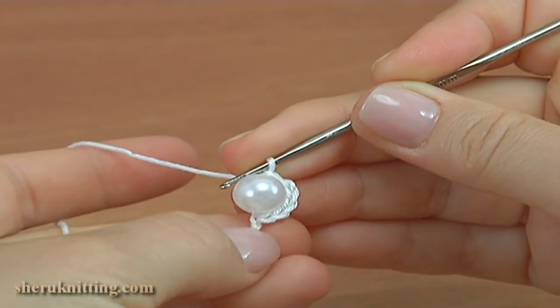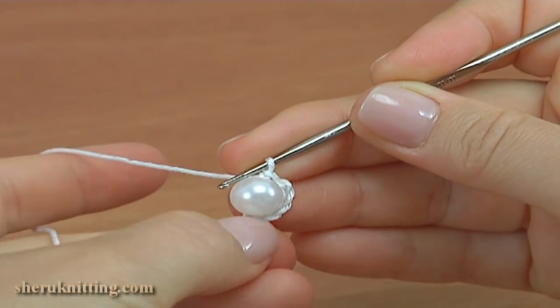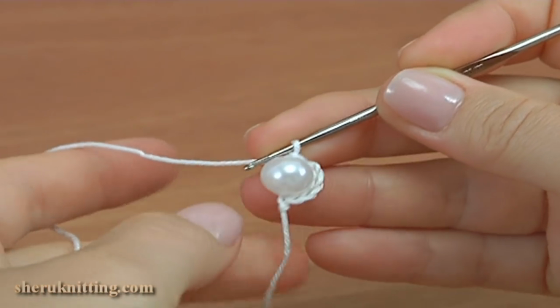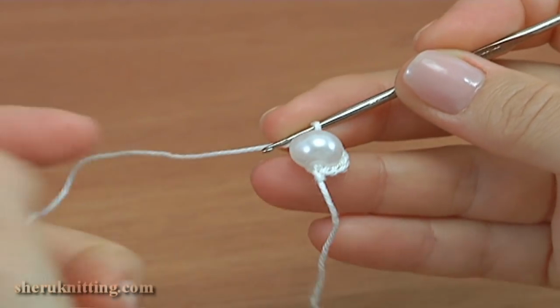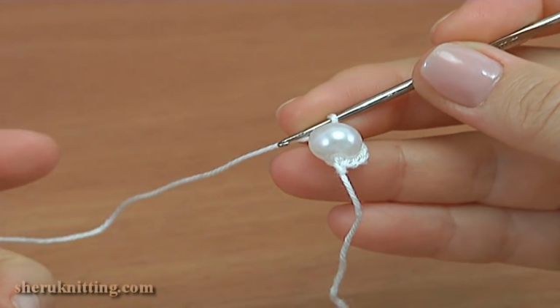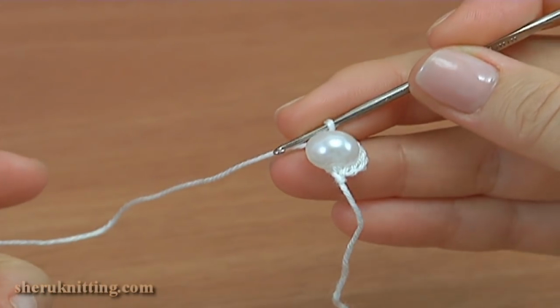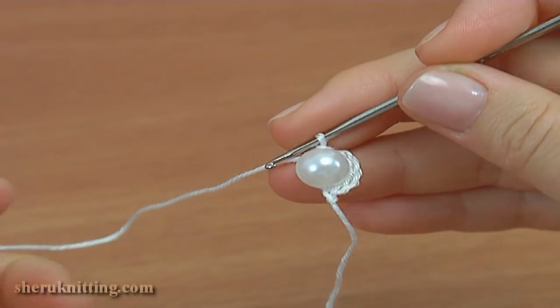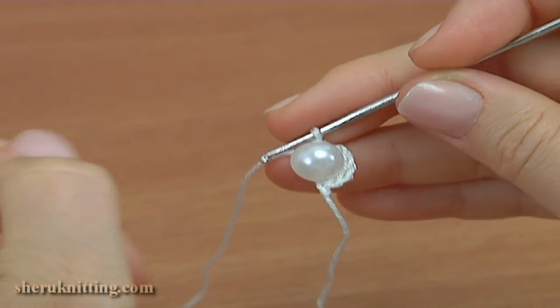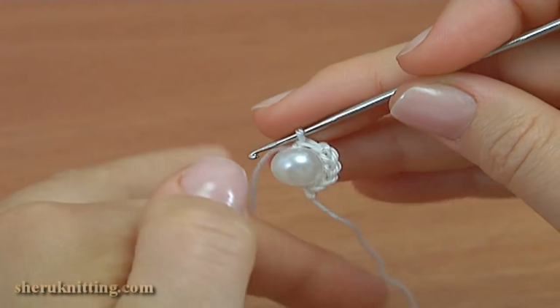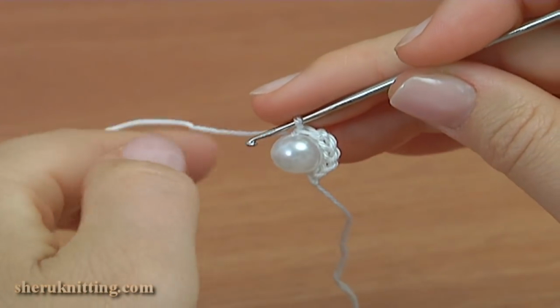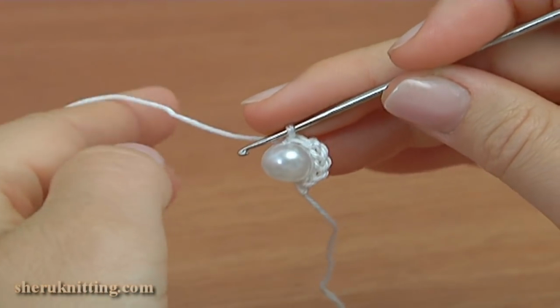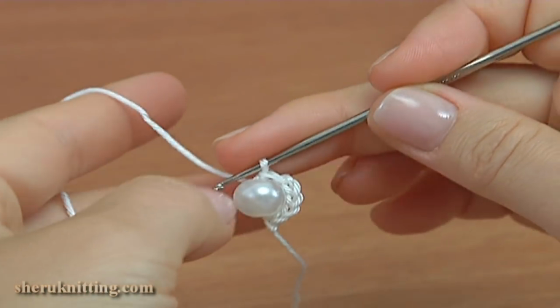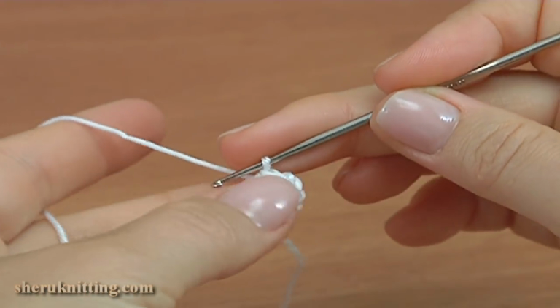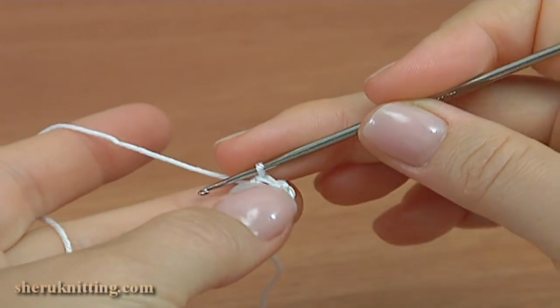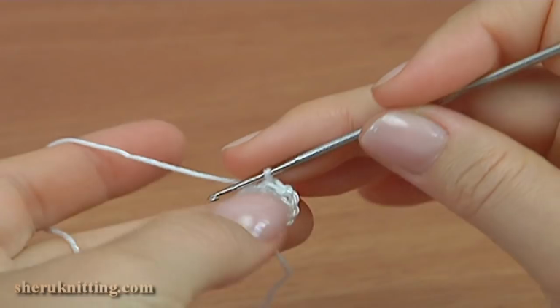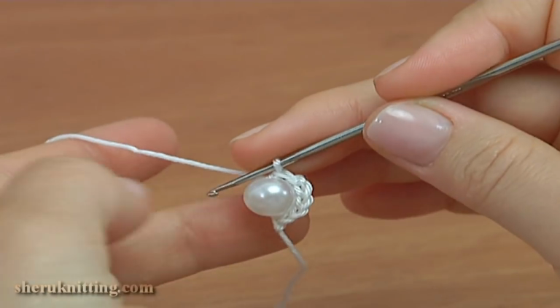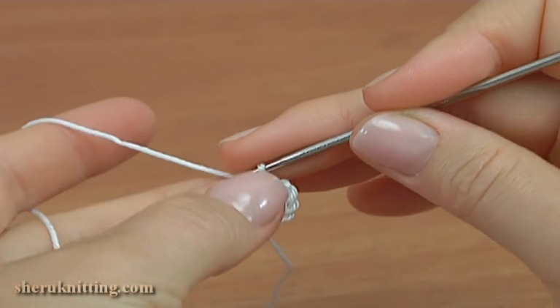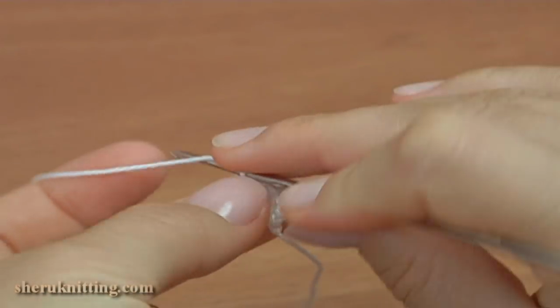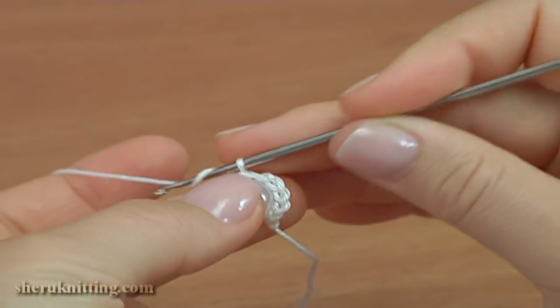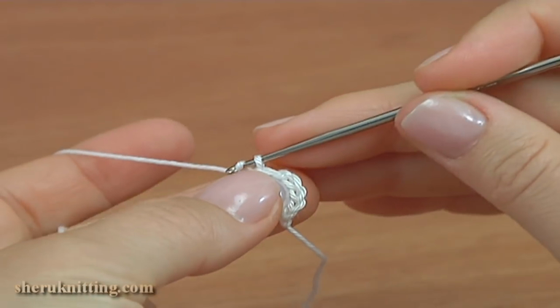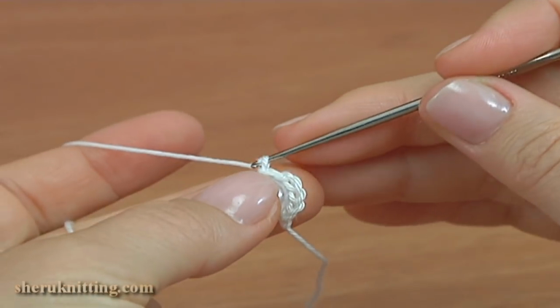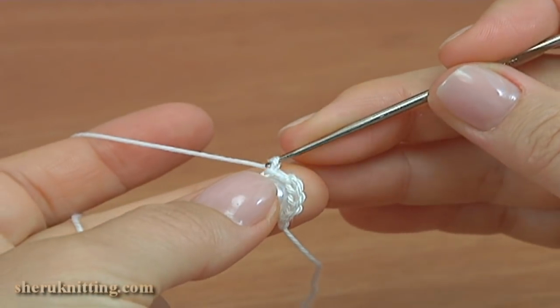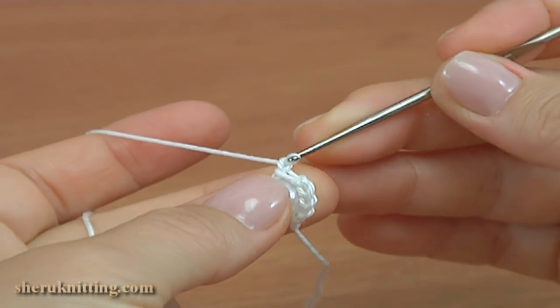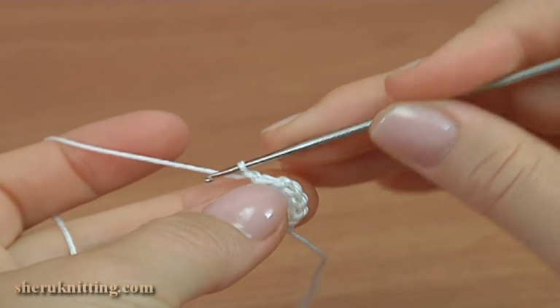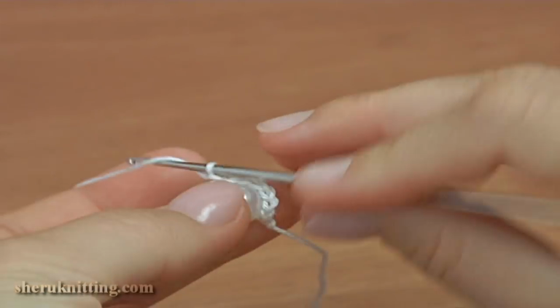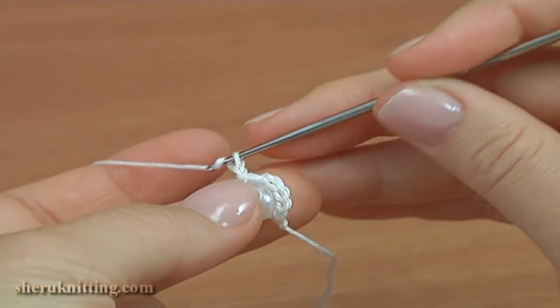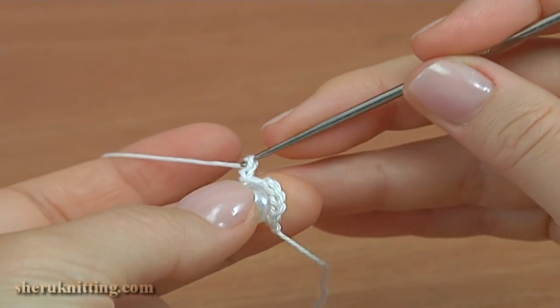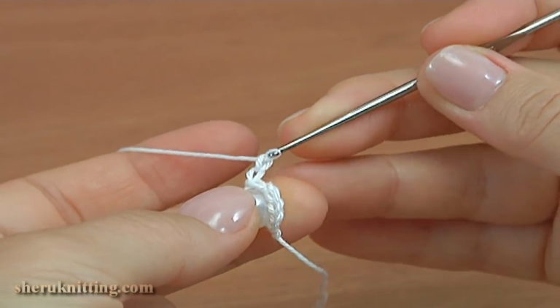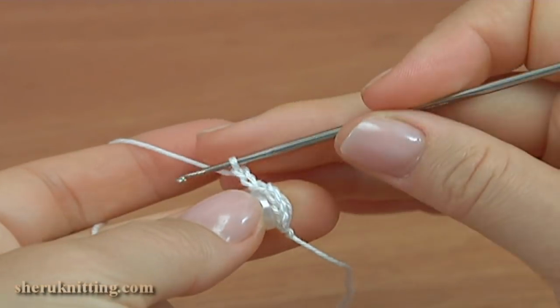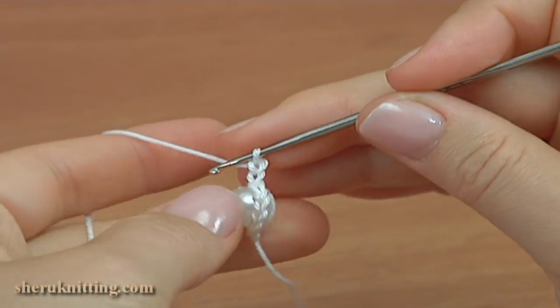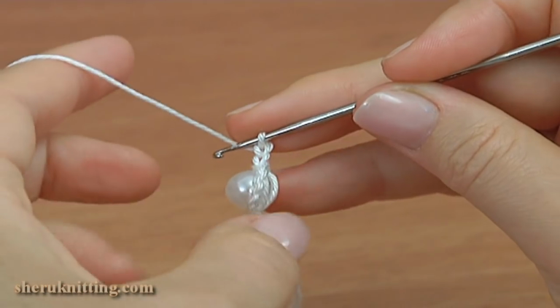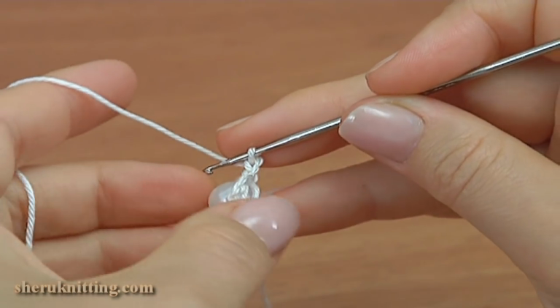1, 2, 3, 4, 5. Then chain 2: 1 and 2. Turn the work.